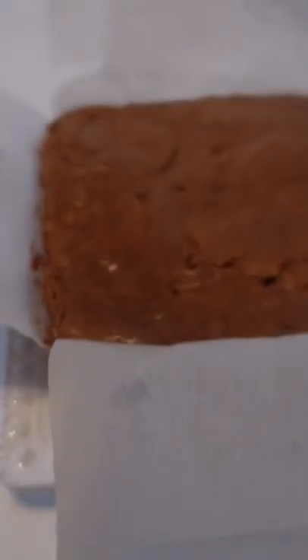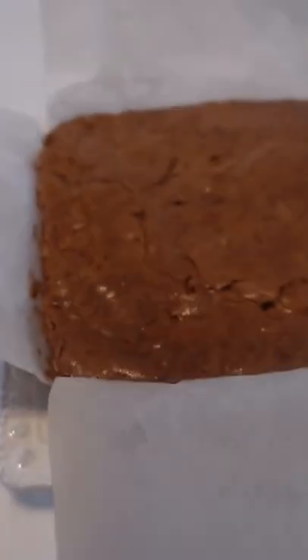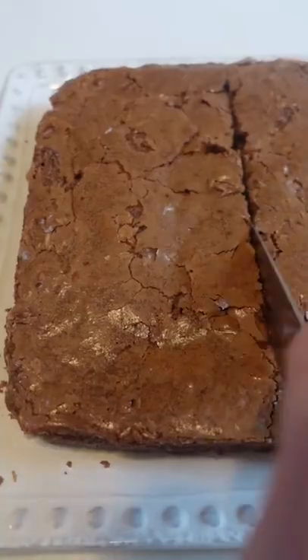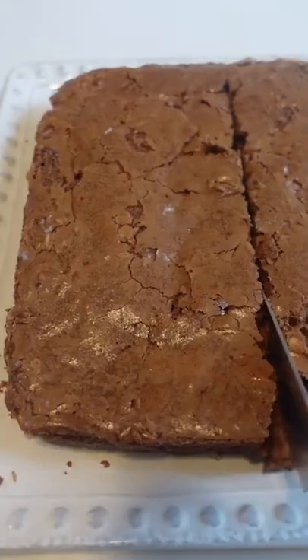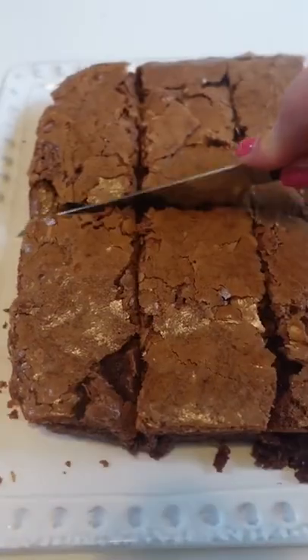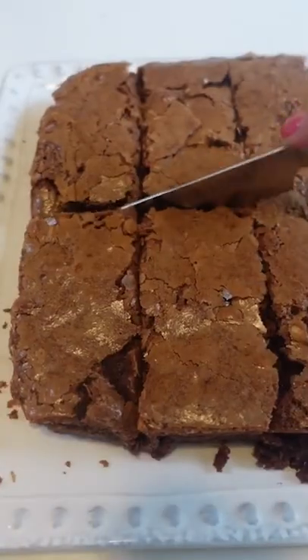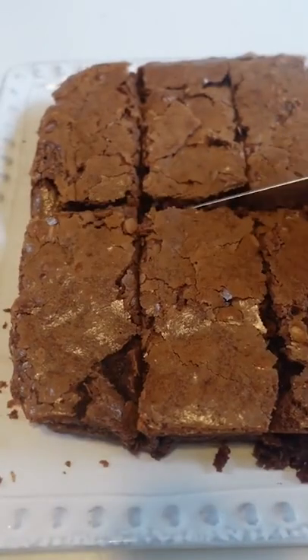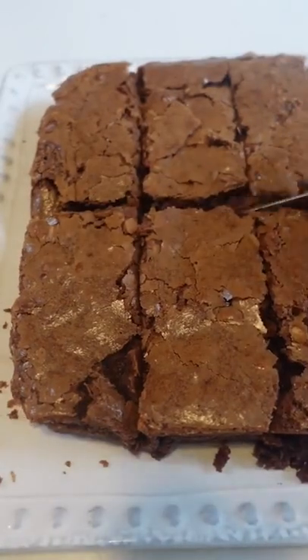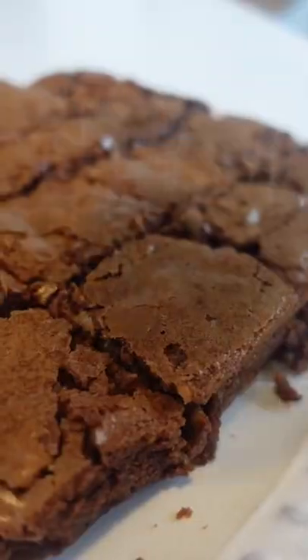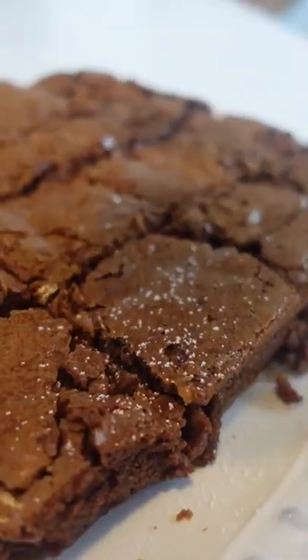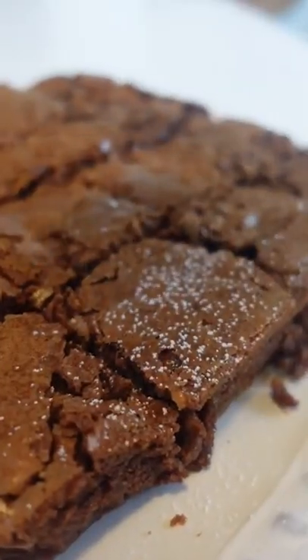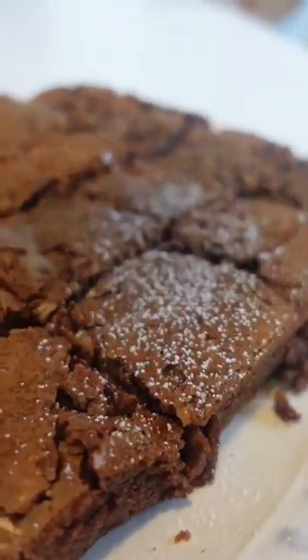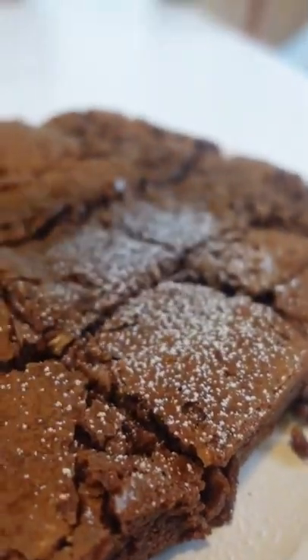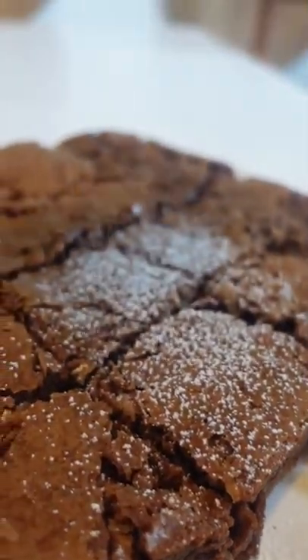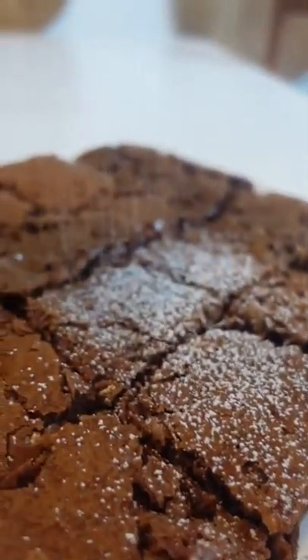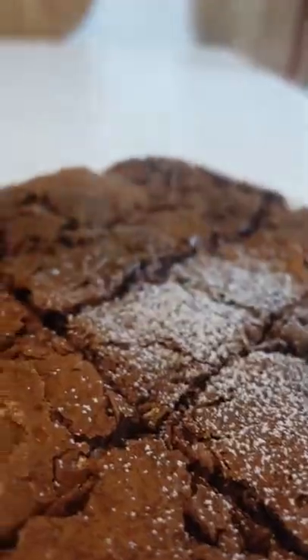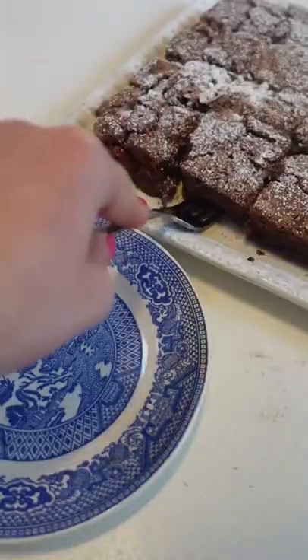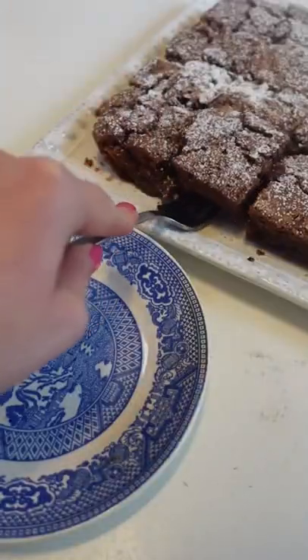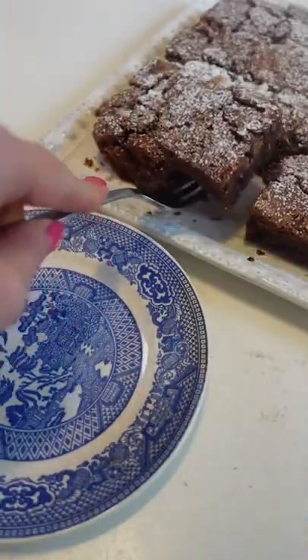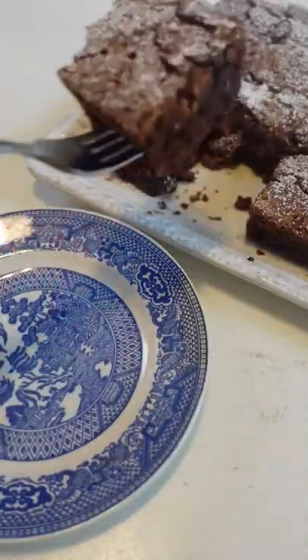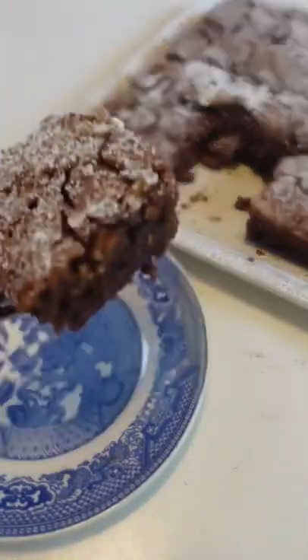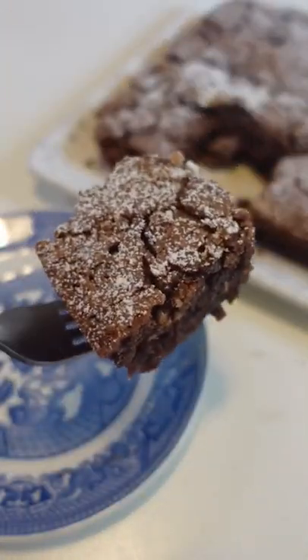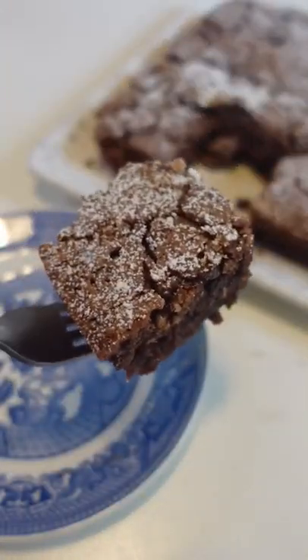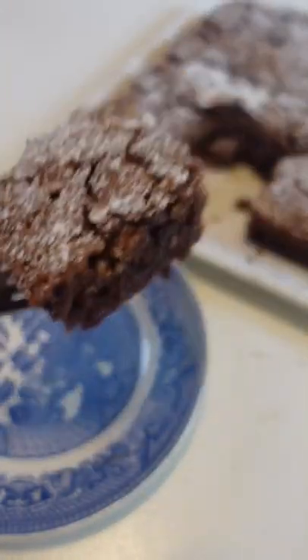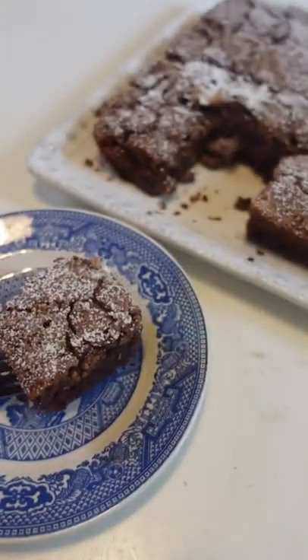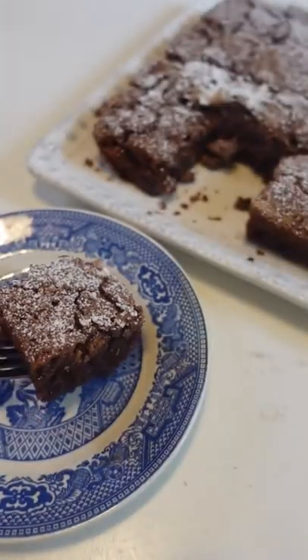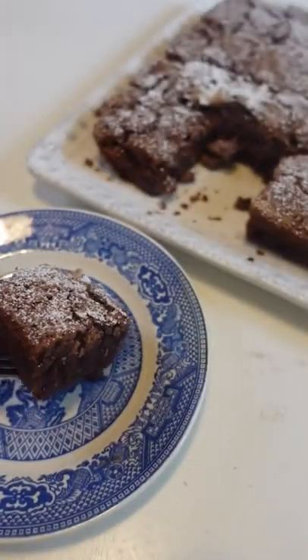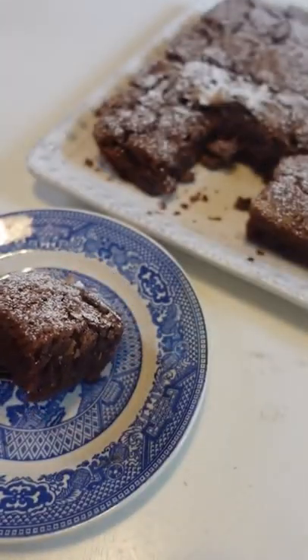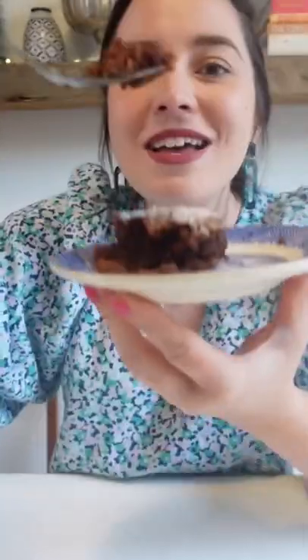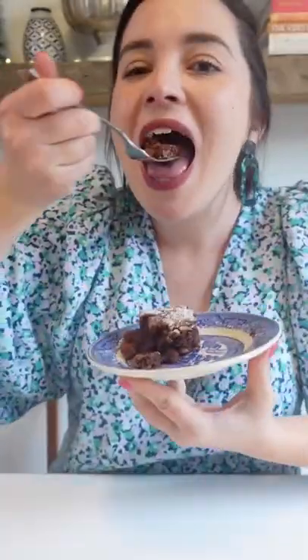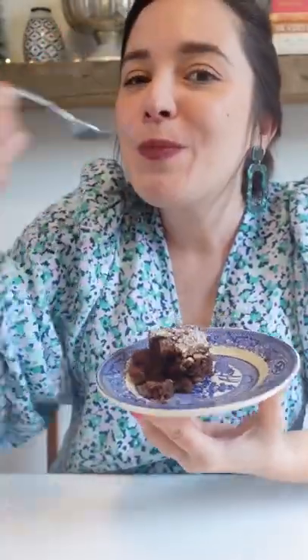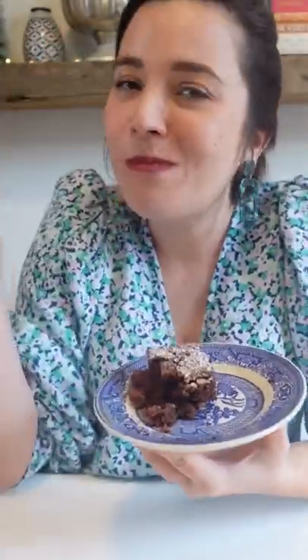Bake at 300 degrees for about an hour then let cool completely before slicing and dusting with powdered sugar. Check the link in our bio for the recipe to try it for yourself.